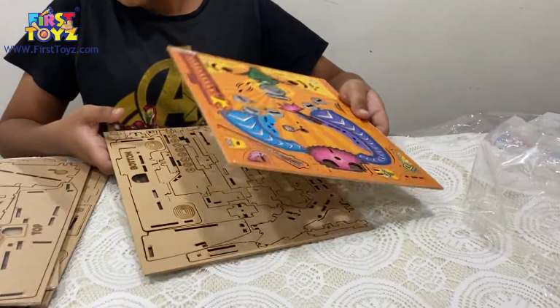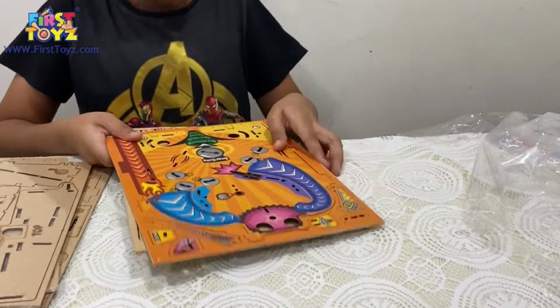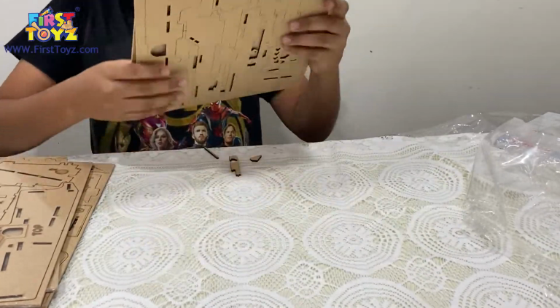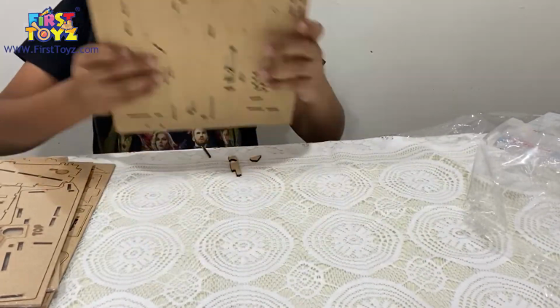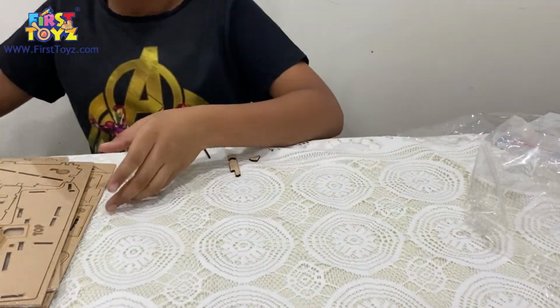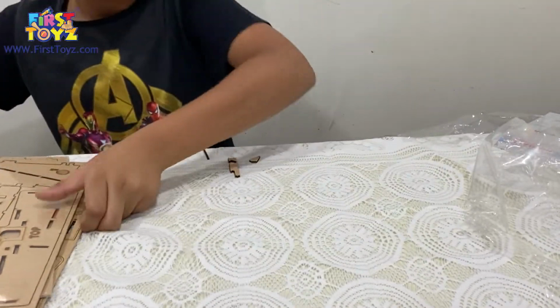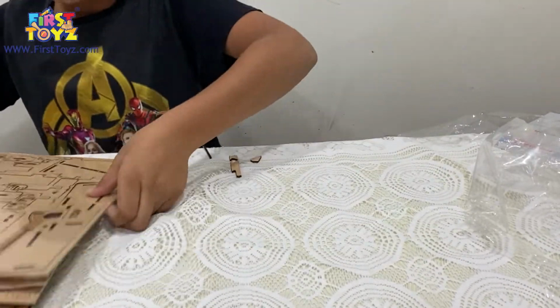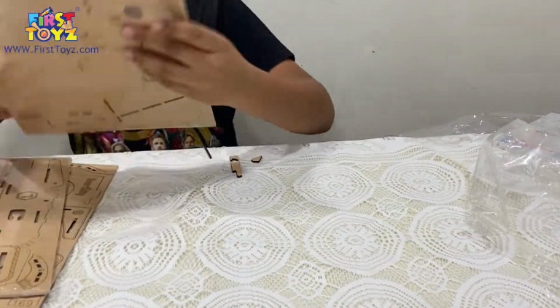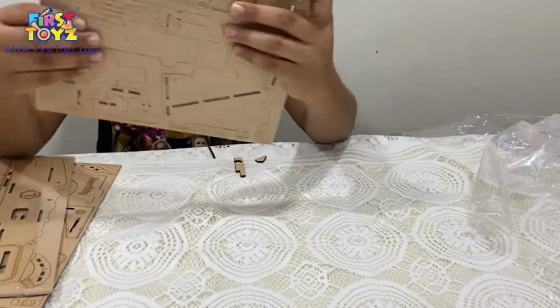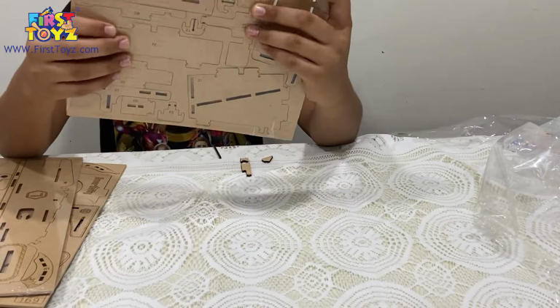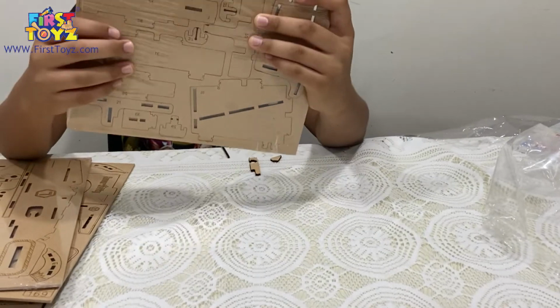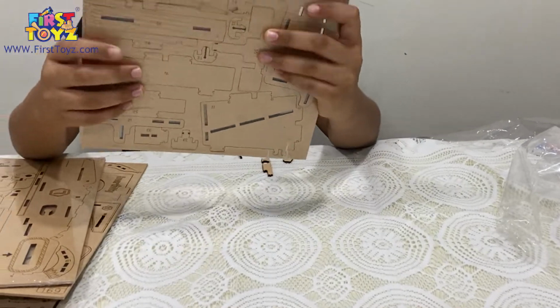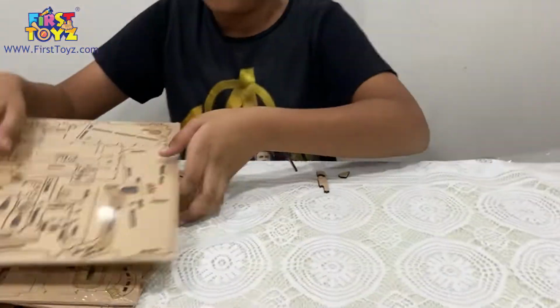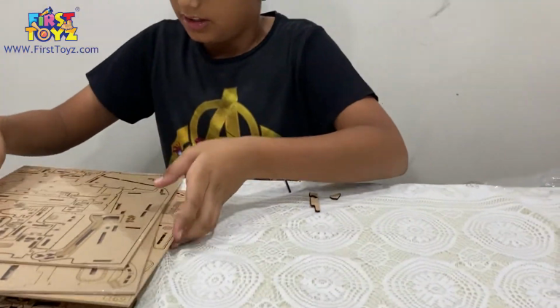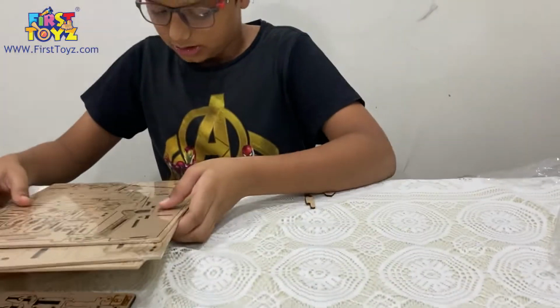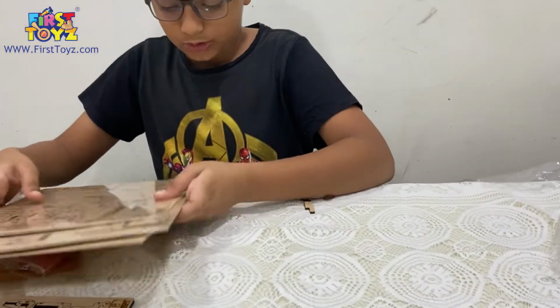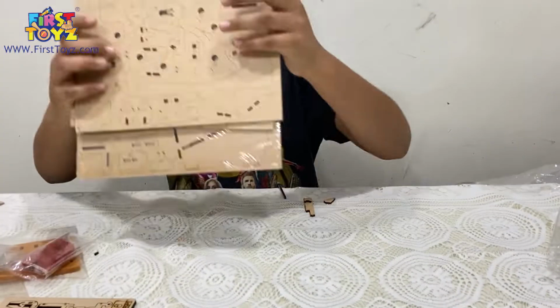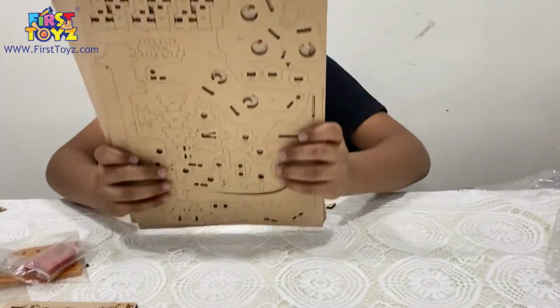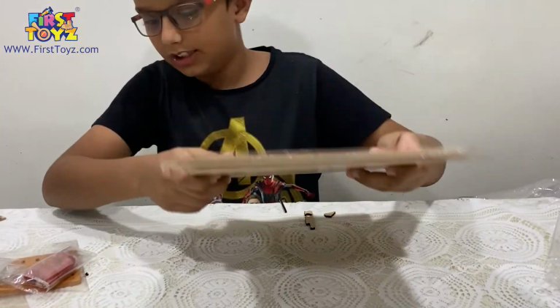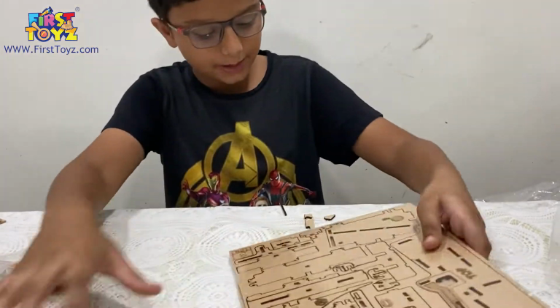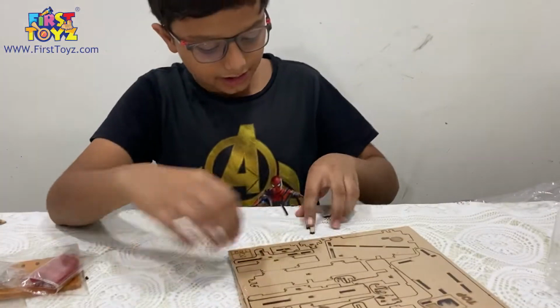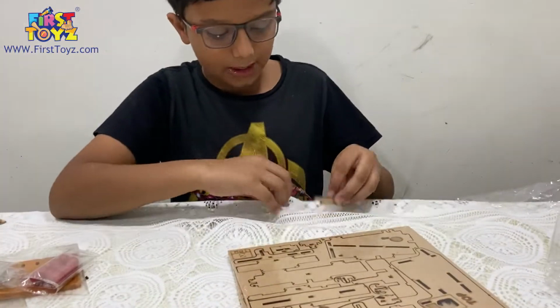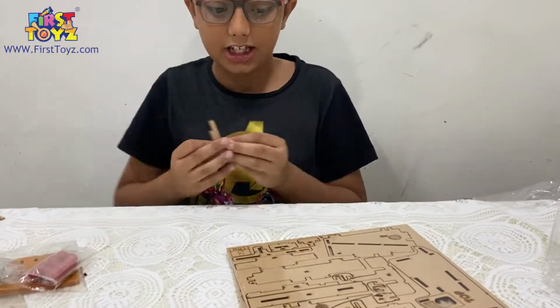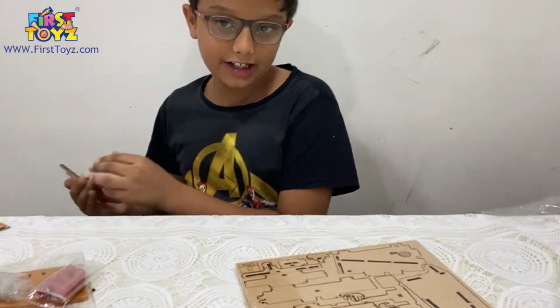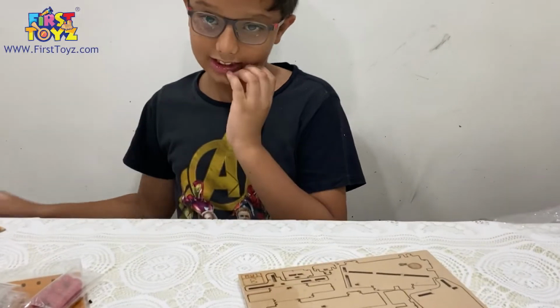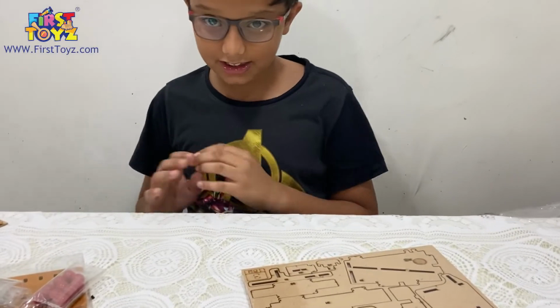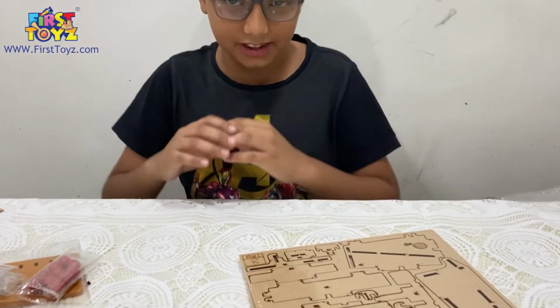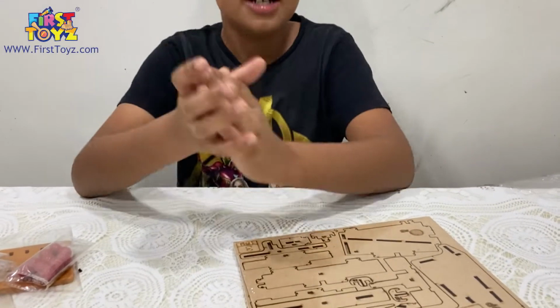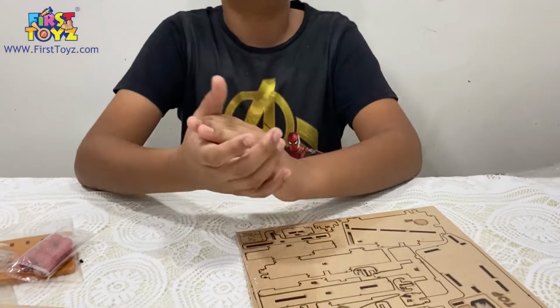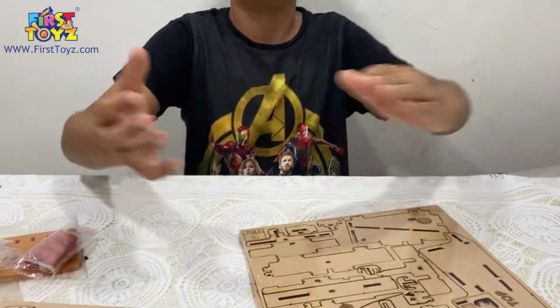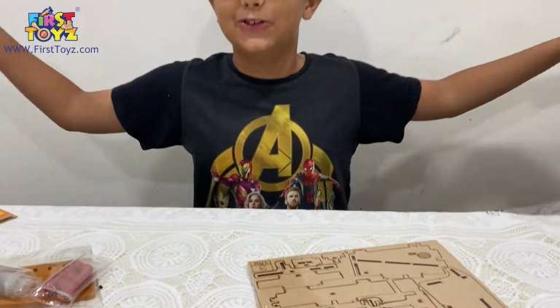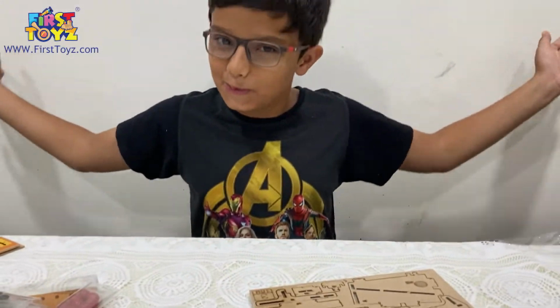Some of the sheets also have a plastic covering. So let's begin the time-lapse and start building in 3, 2, 1.